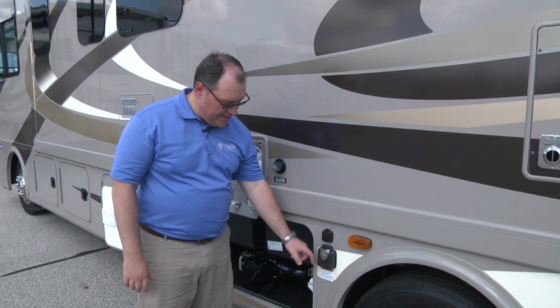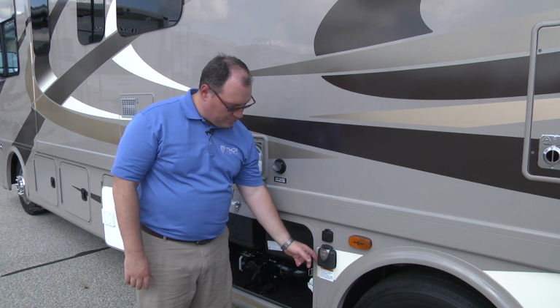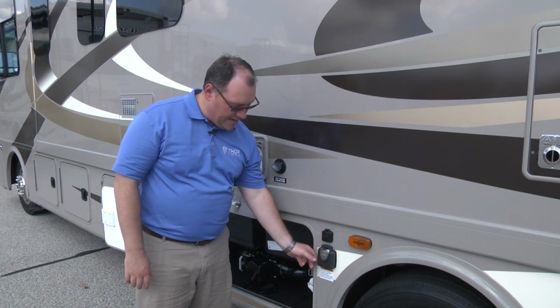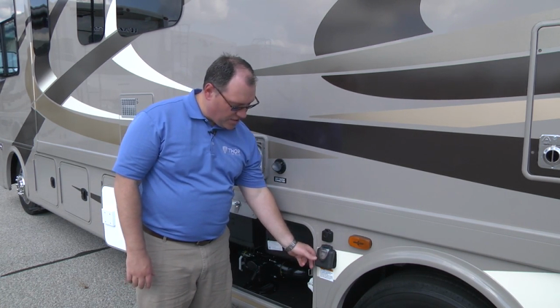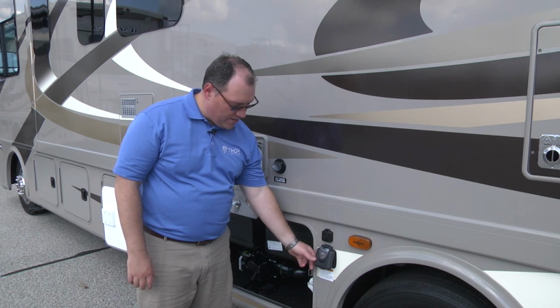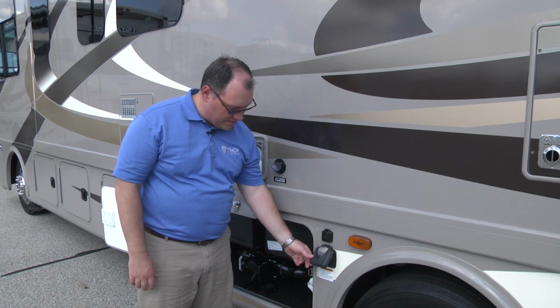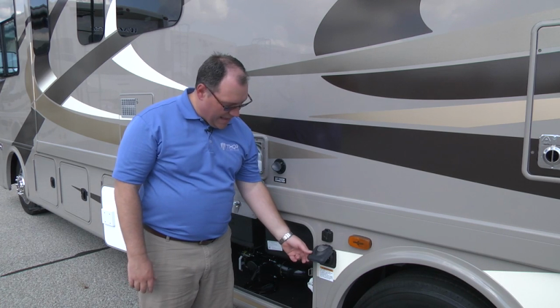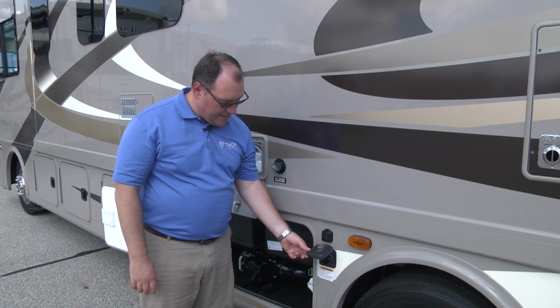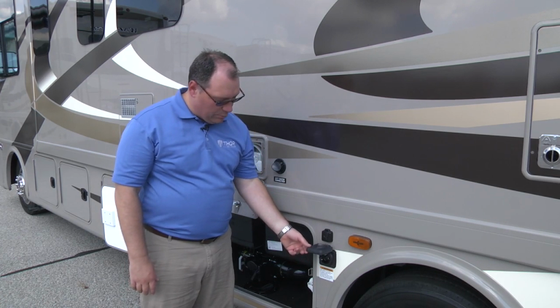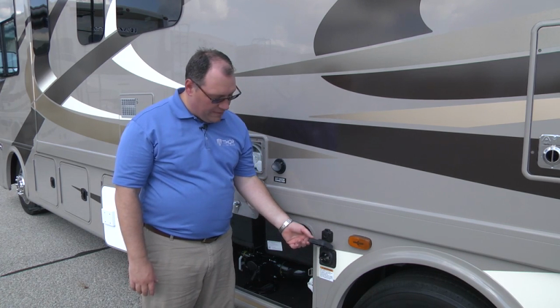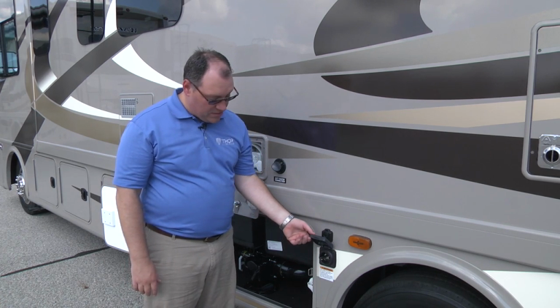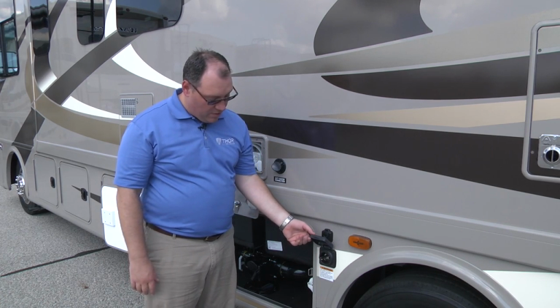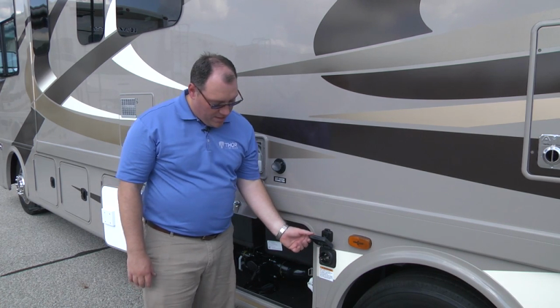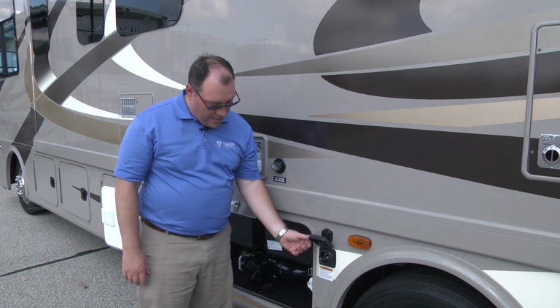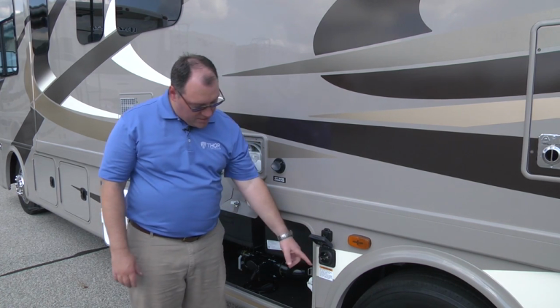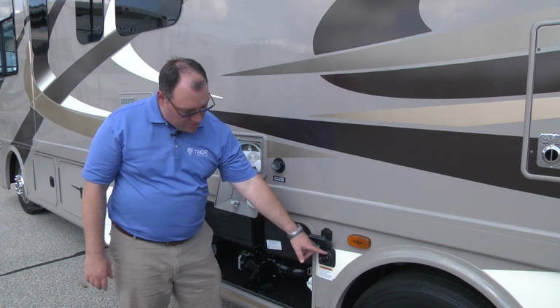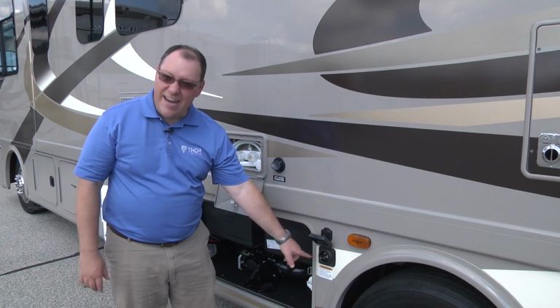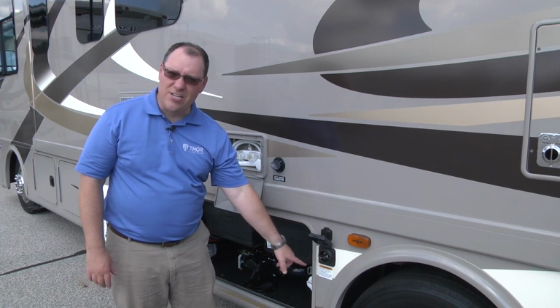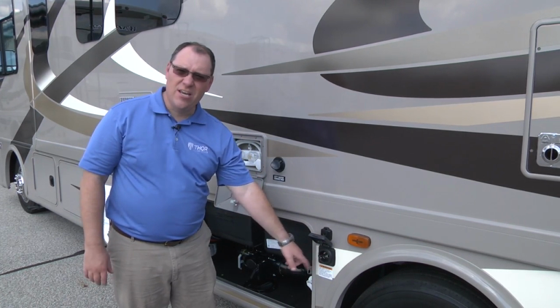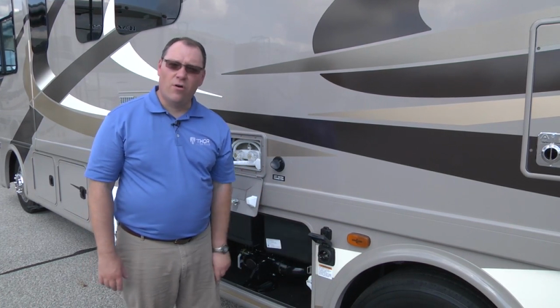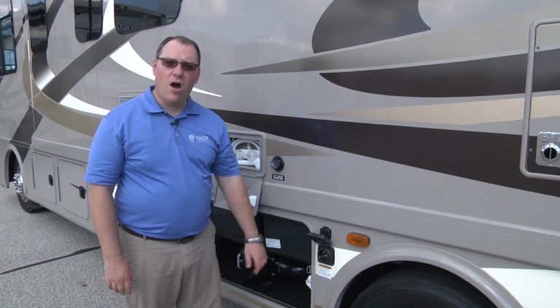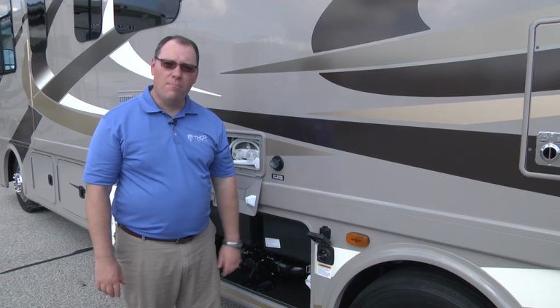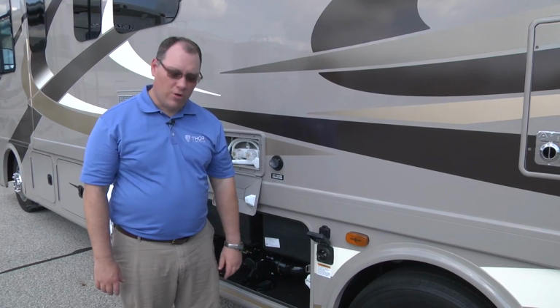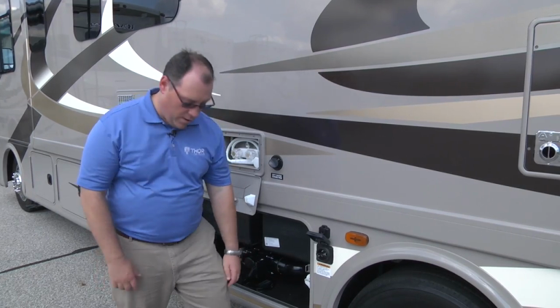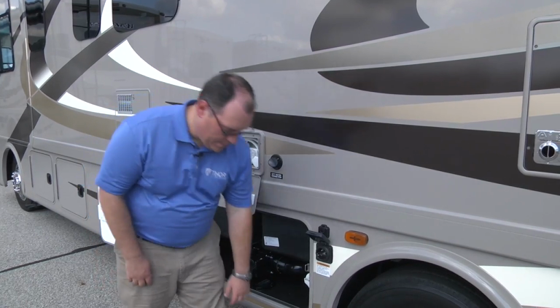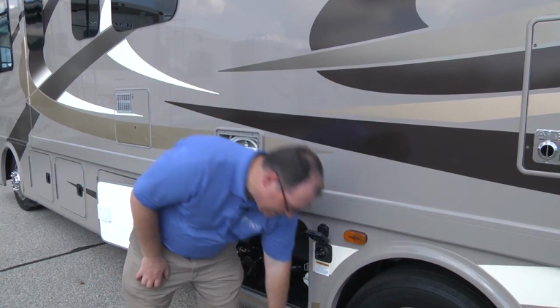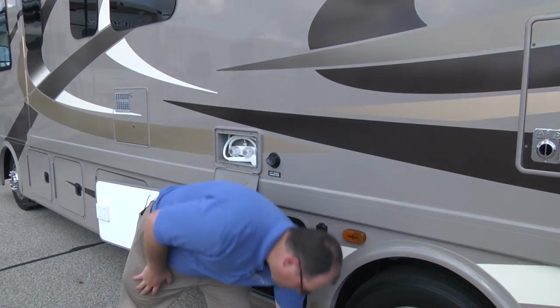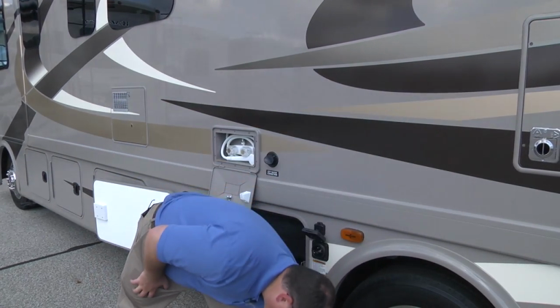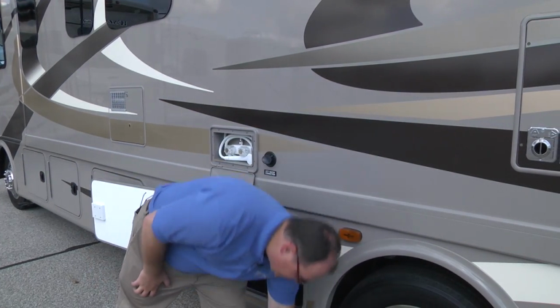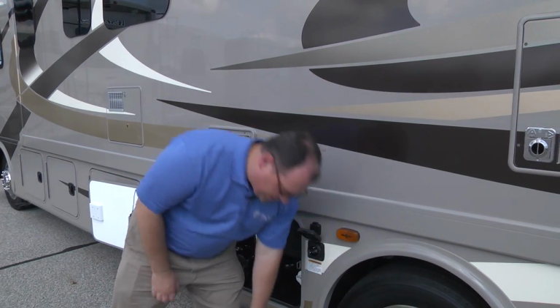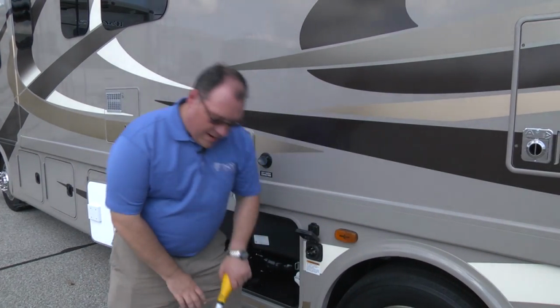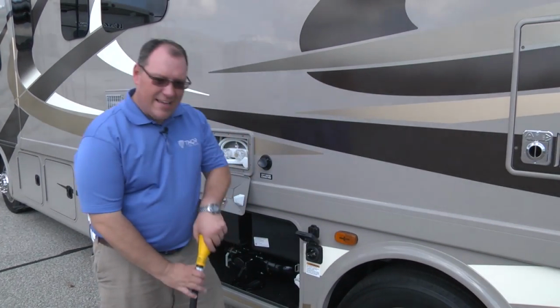As you can see here, there's a cover on this. I'll take and flip this cover up, which will expose the connections for our power cord. Now, our power cord on this particular model, like I said, is 50-amp.